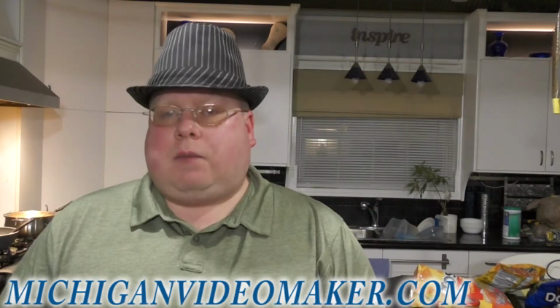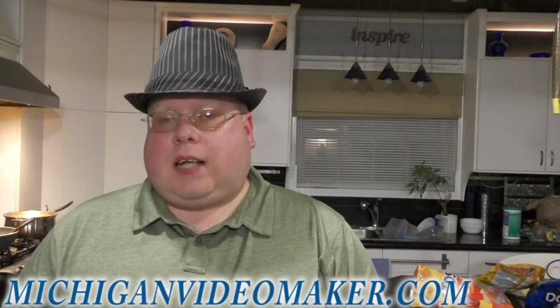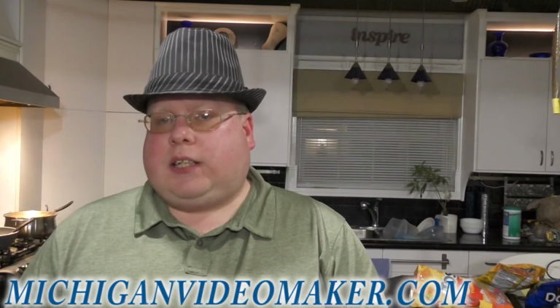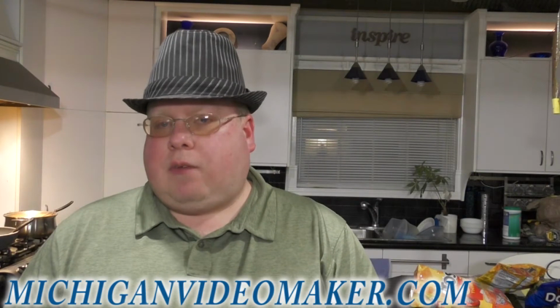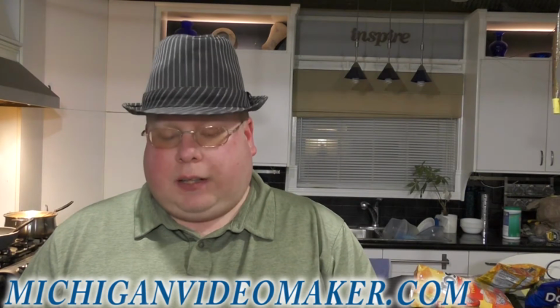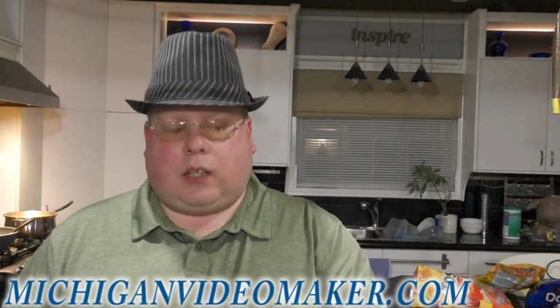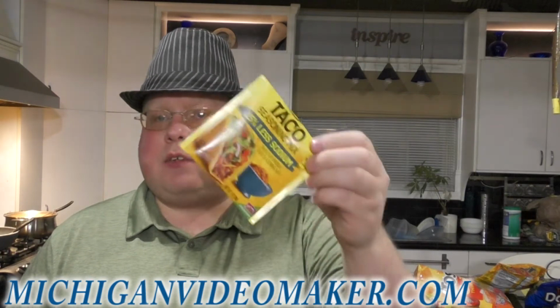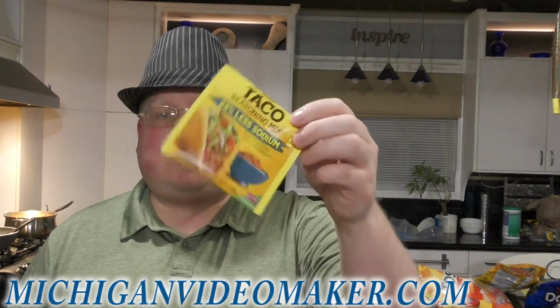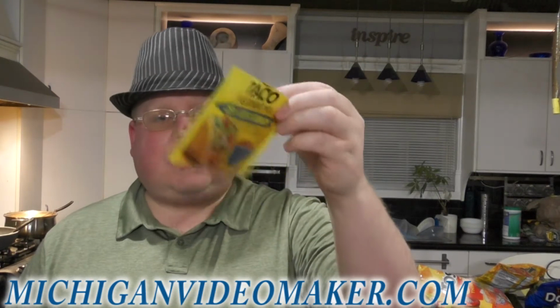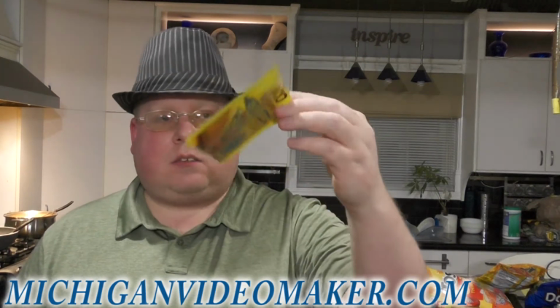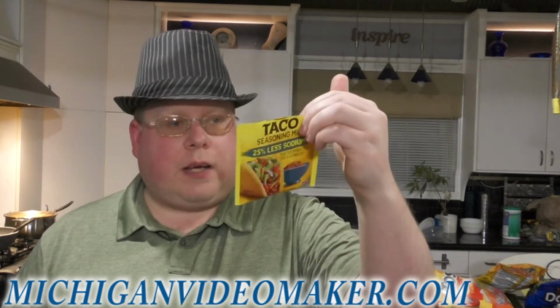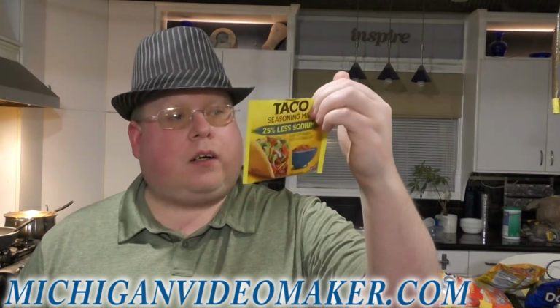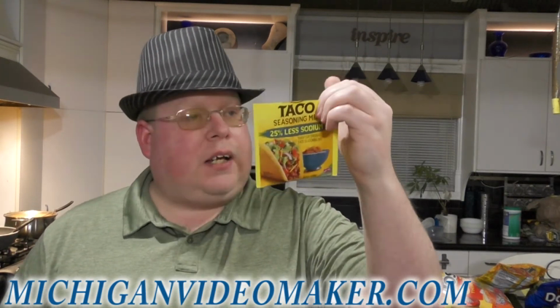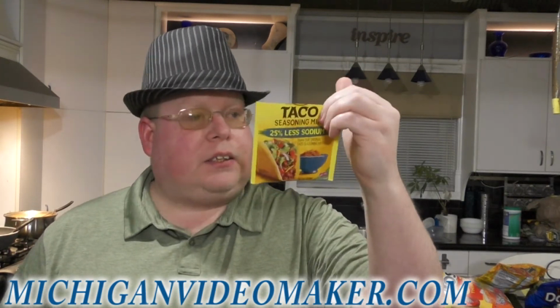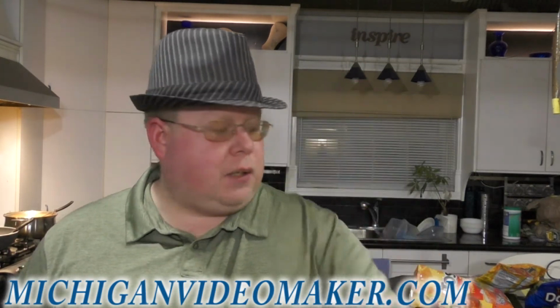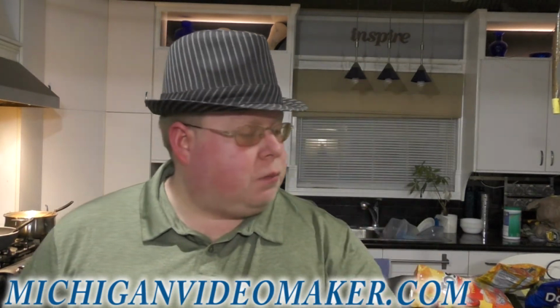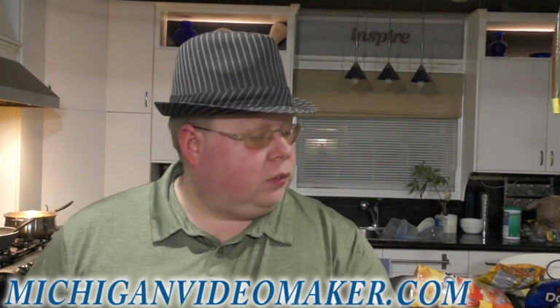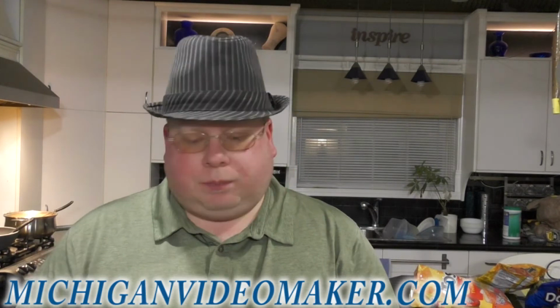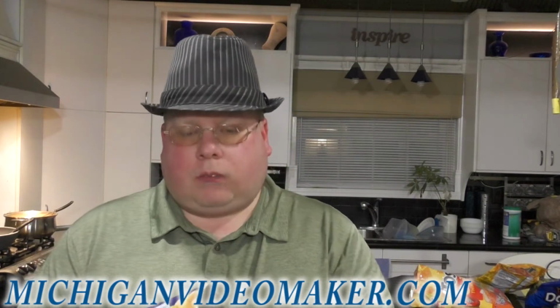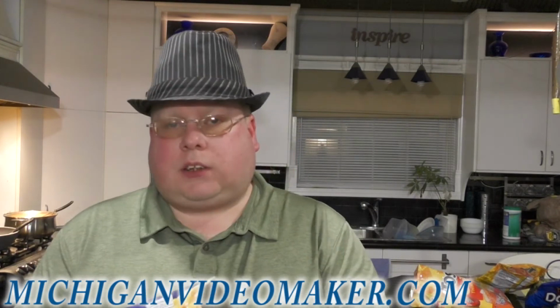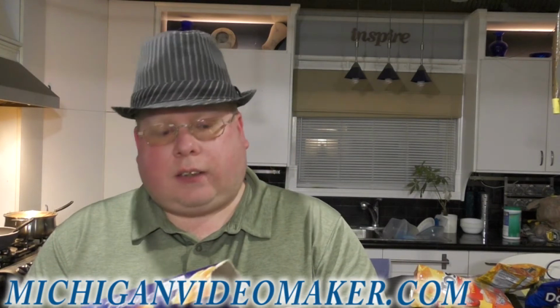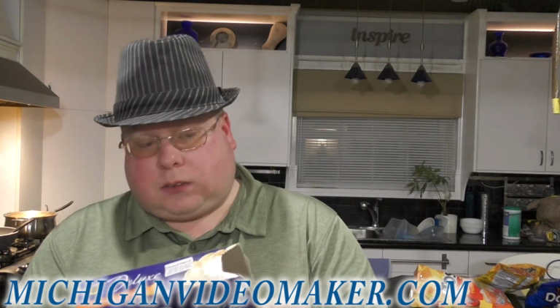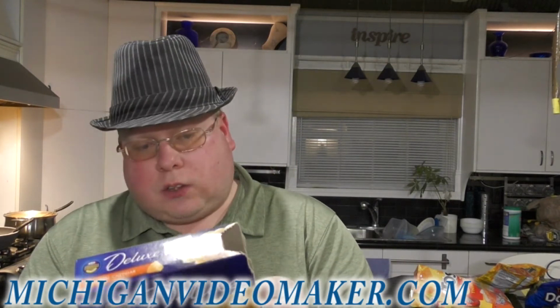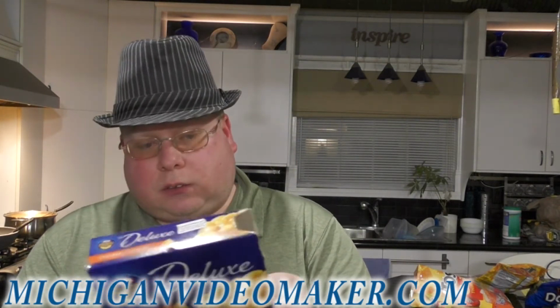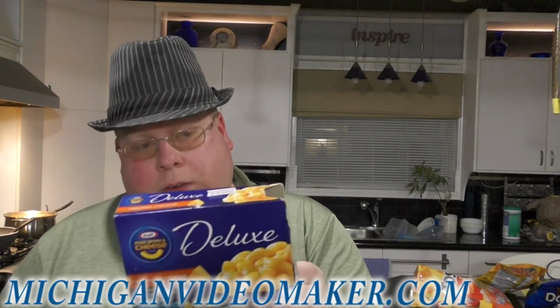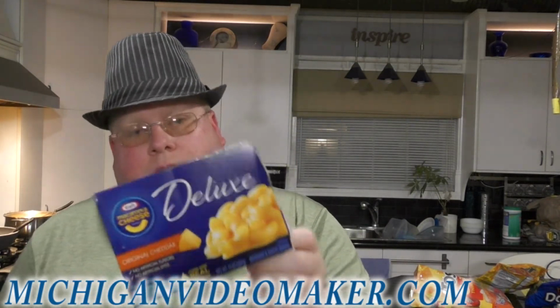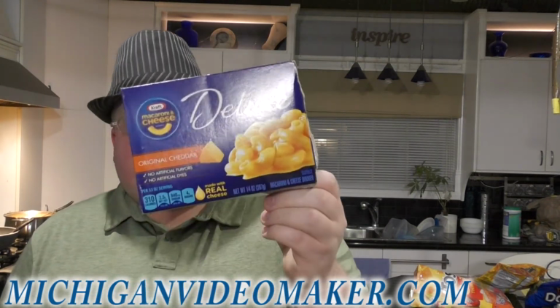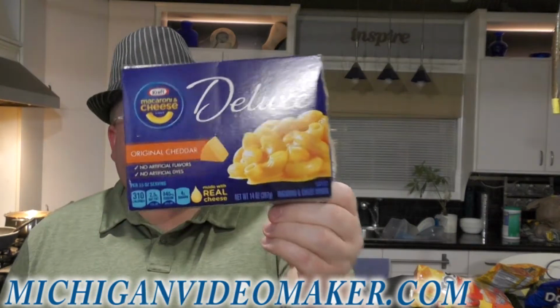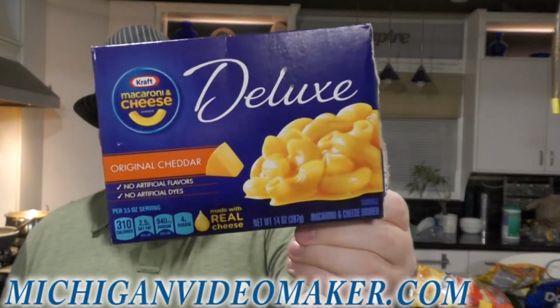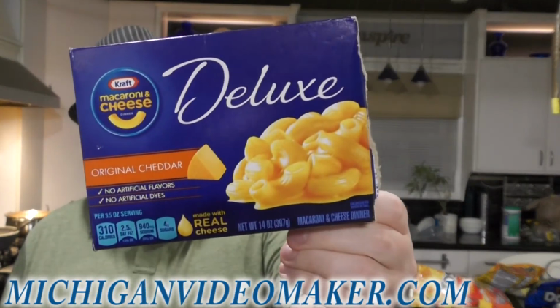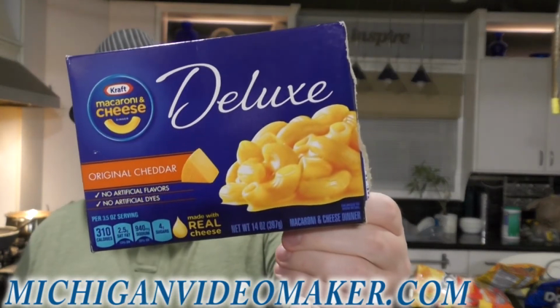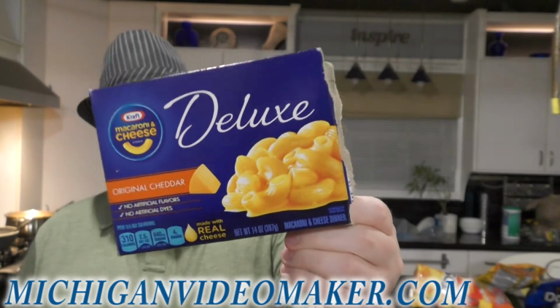I already made the taco-seasoned hamburger meat. All I did was follow the directions on the label, and I did season it up a little bit more with extra seasoning. And I followed the directions on the box of the macaroni and cheese.